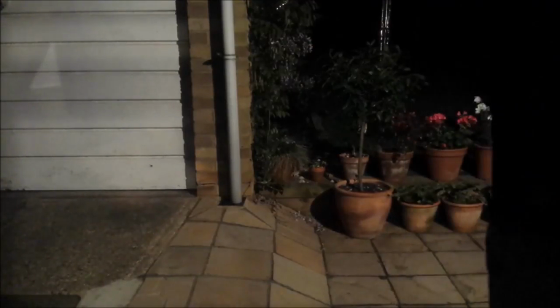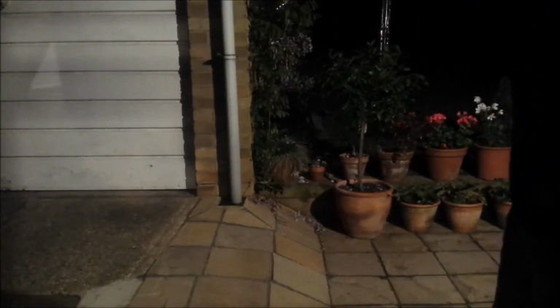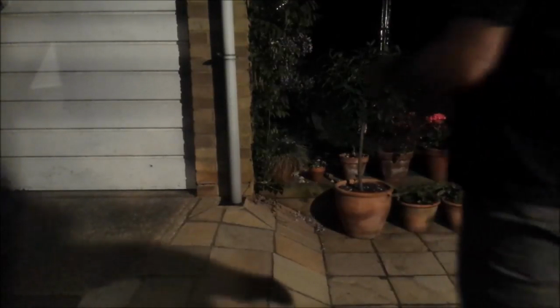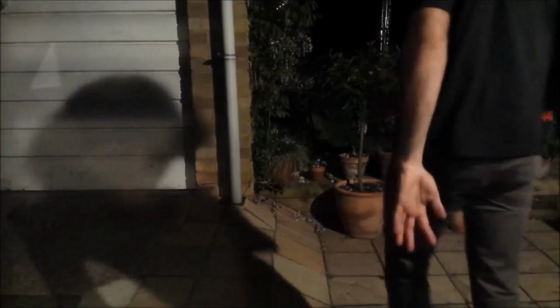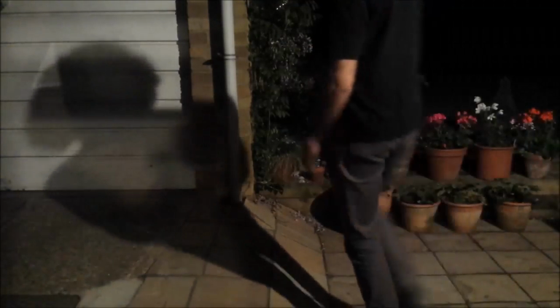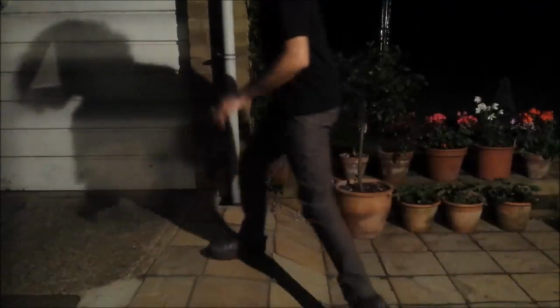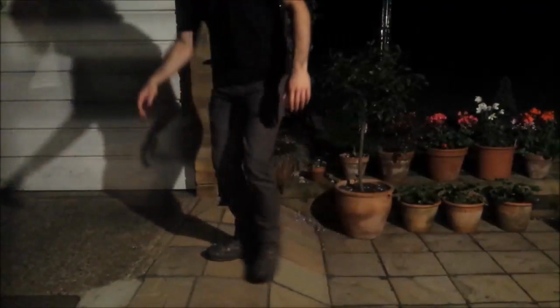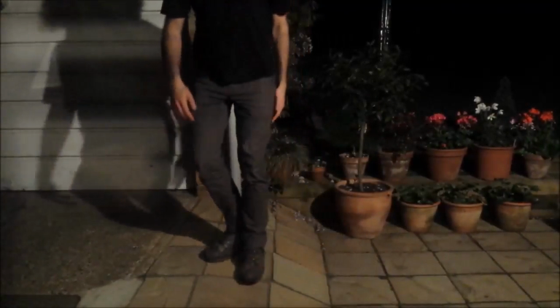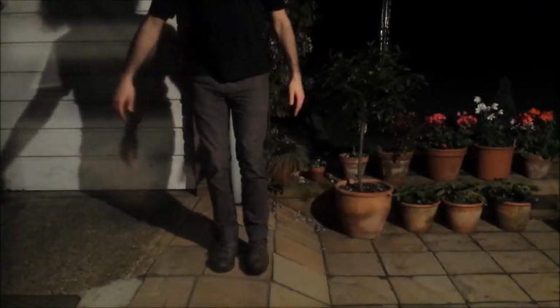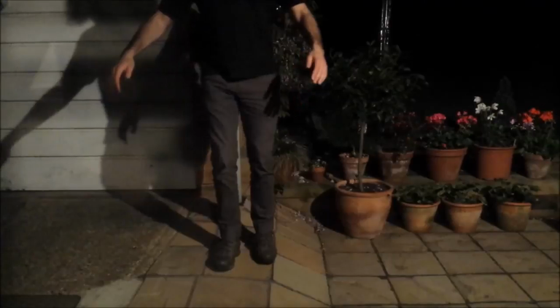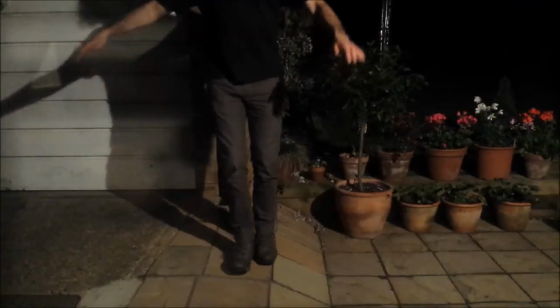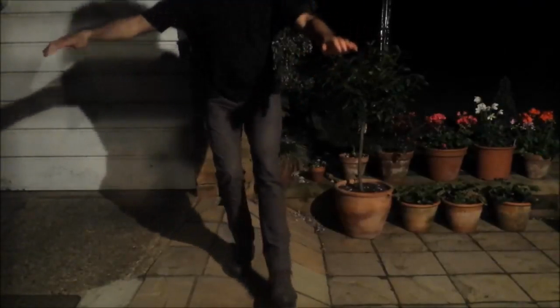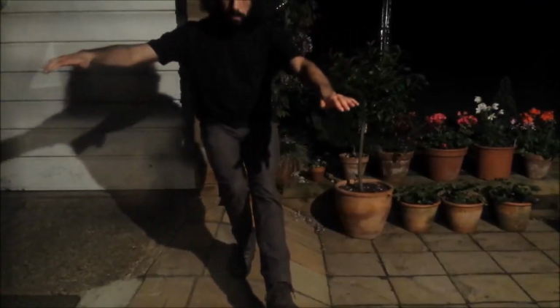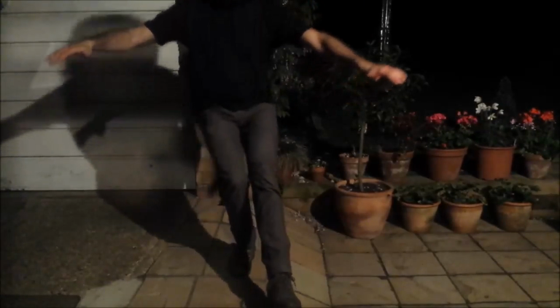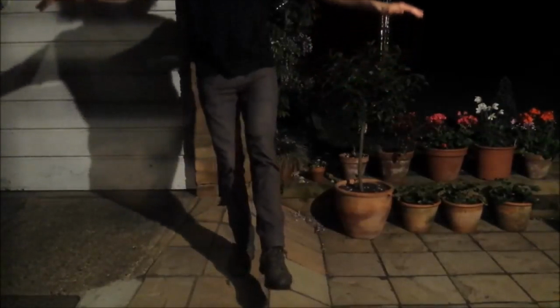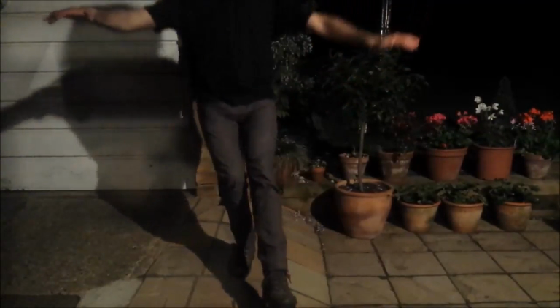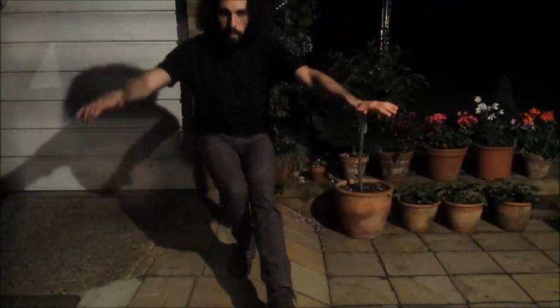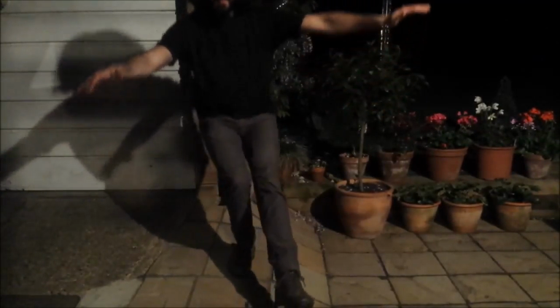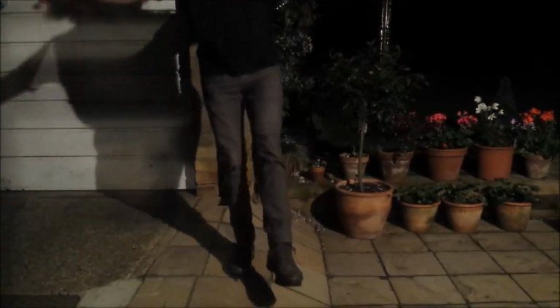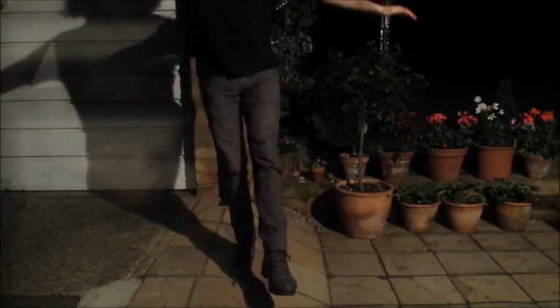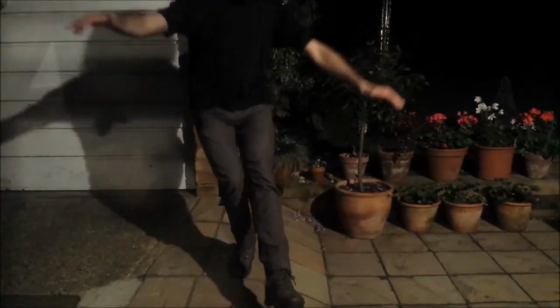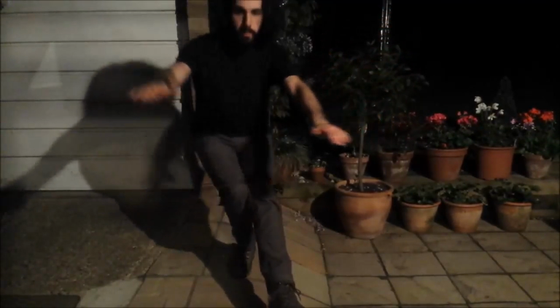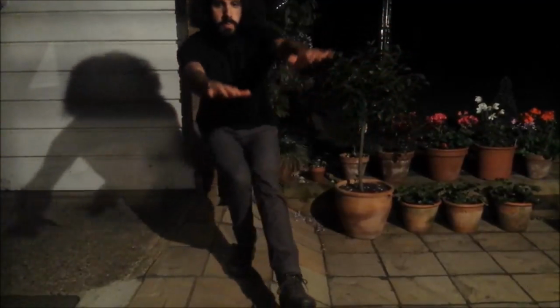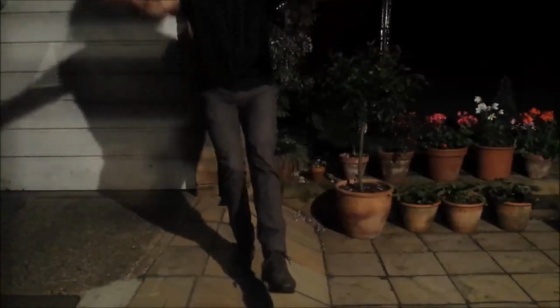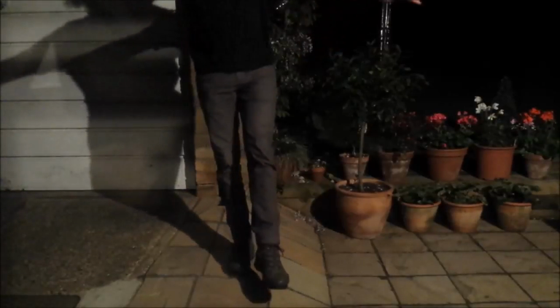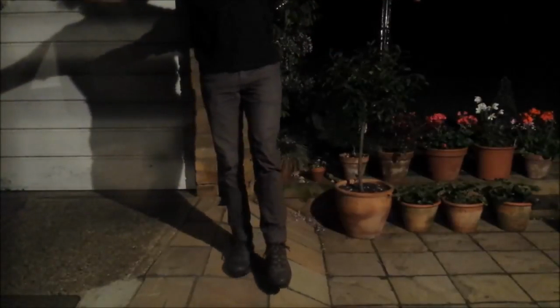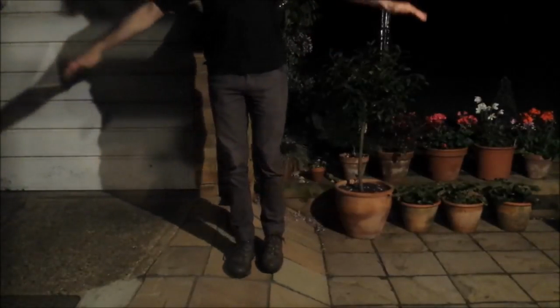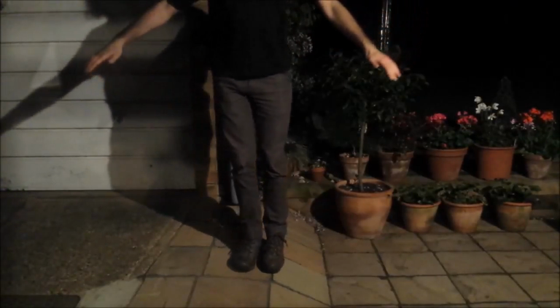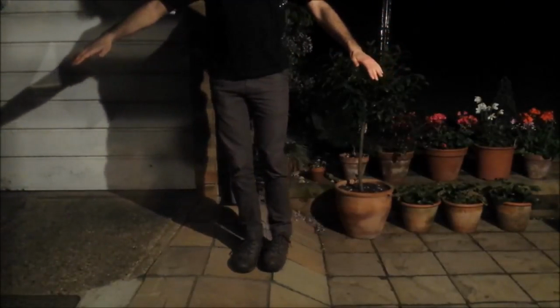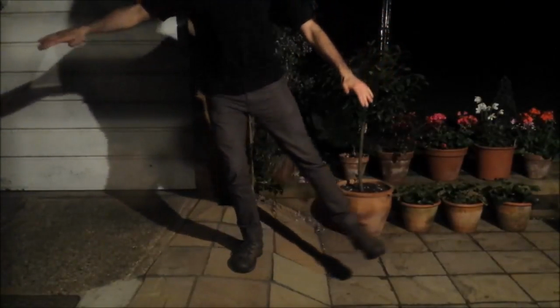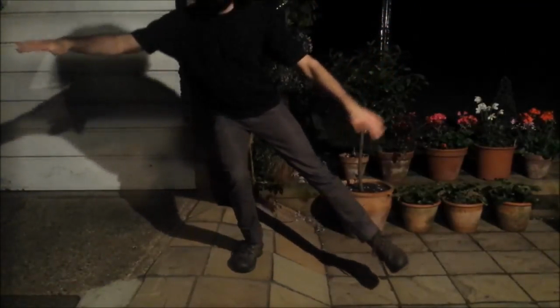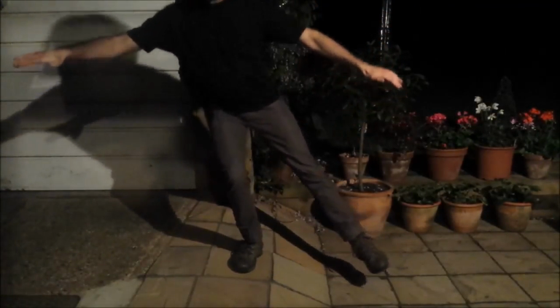So, here we have the pistol squat — one leg, other leg going forwards. And then we have the side, and we have the reverse touch opposite ankle one.